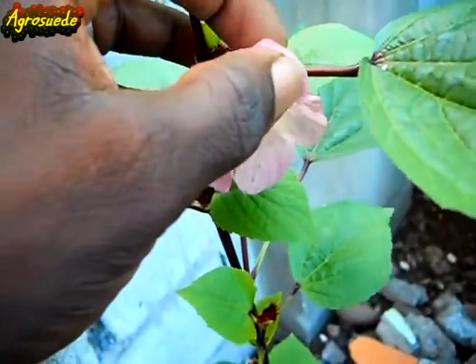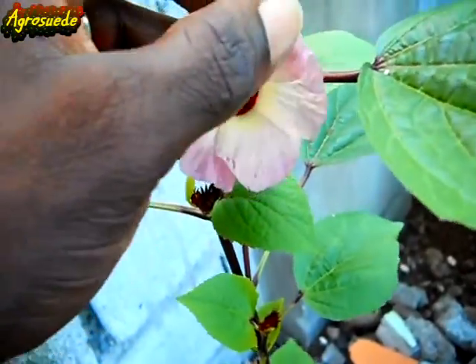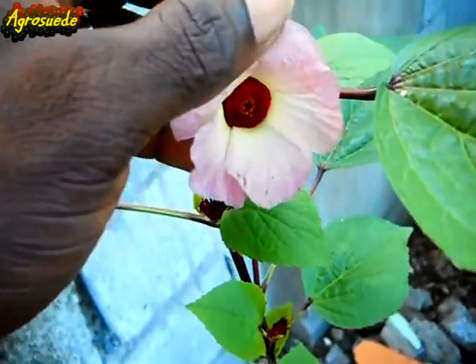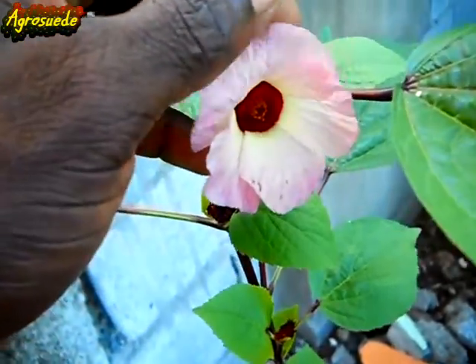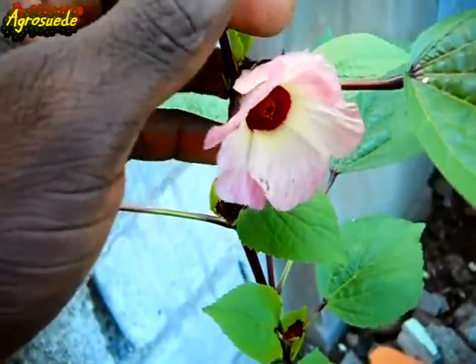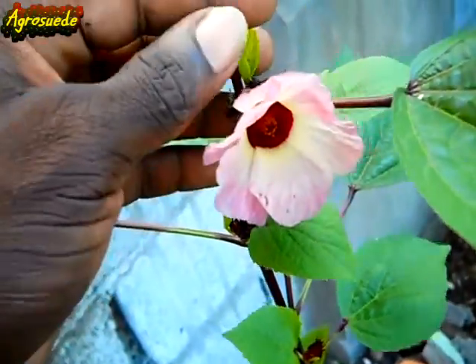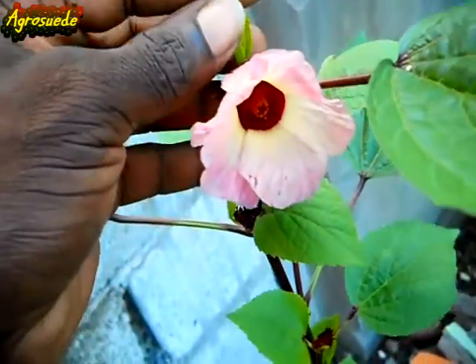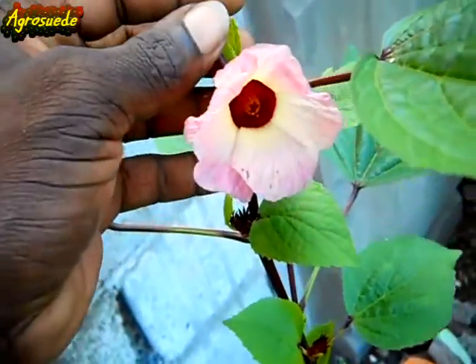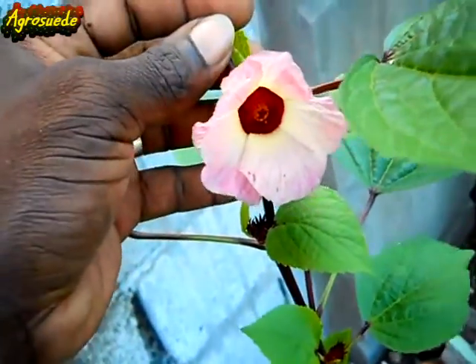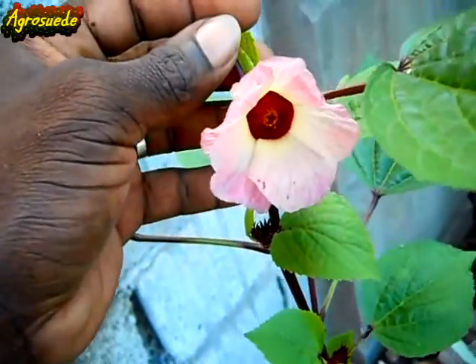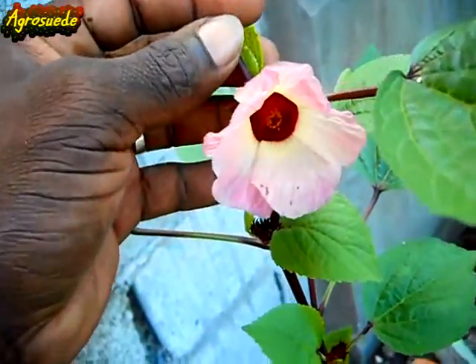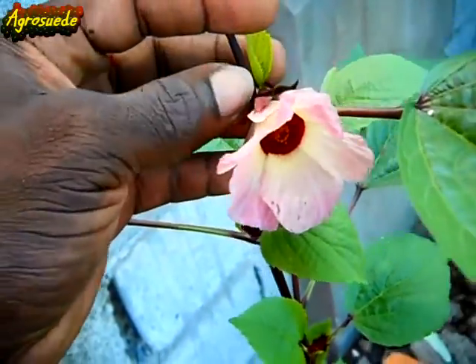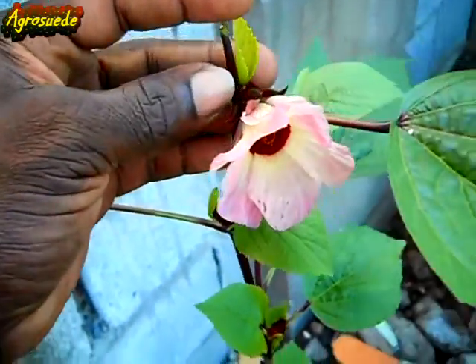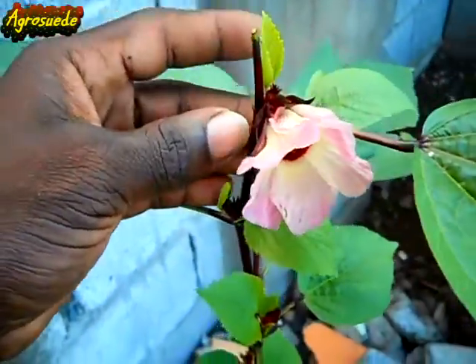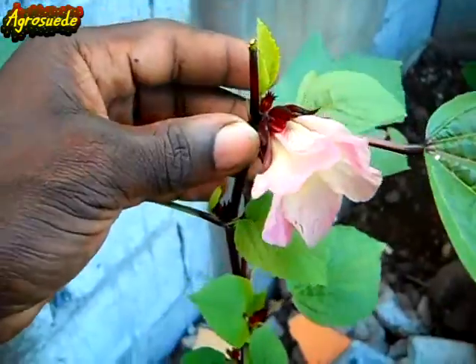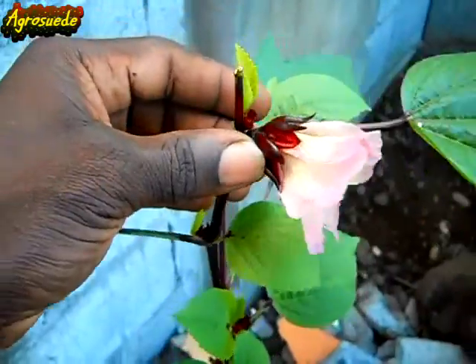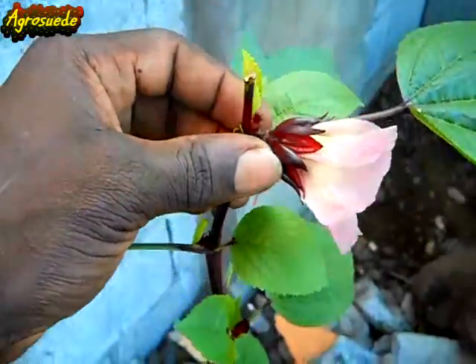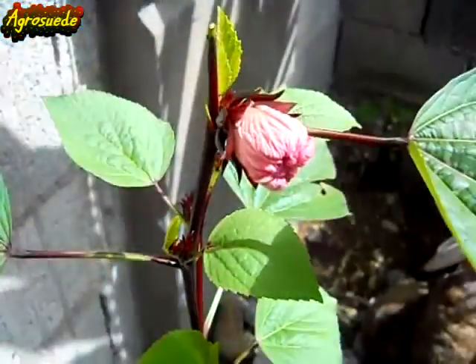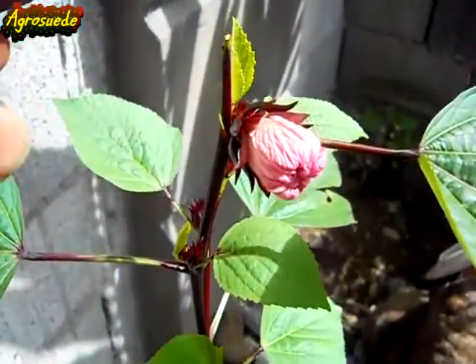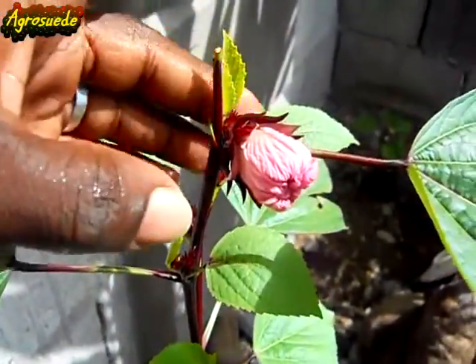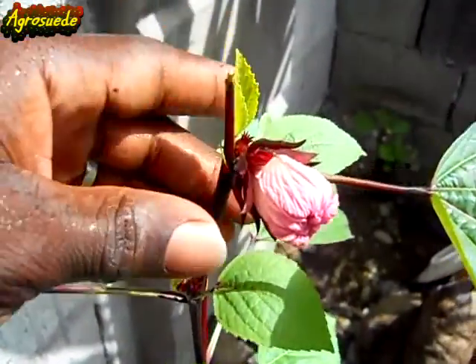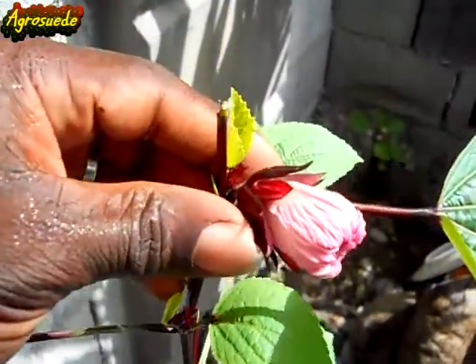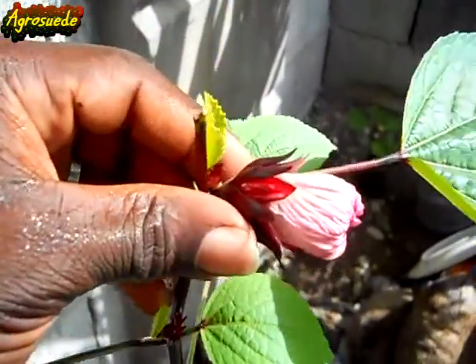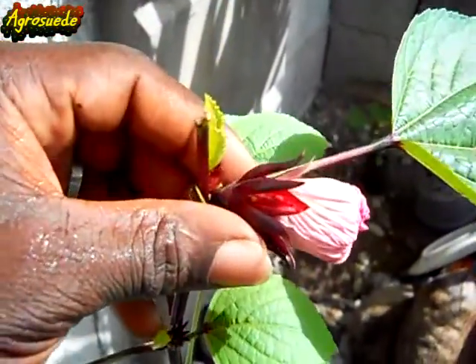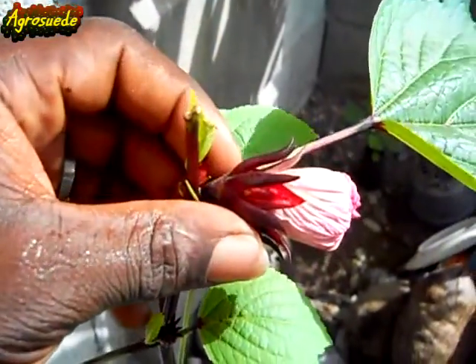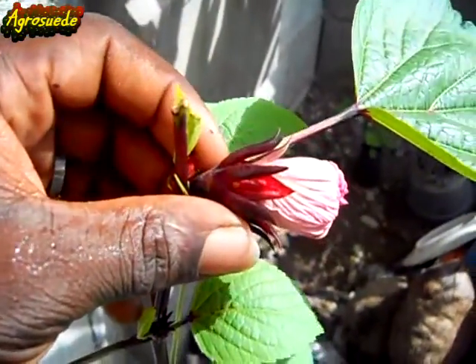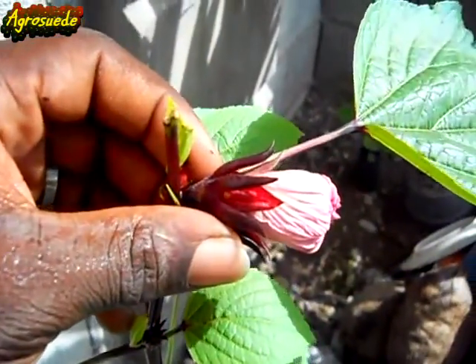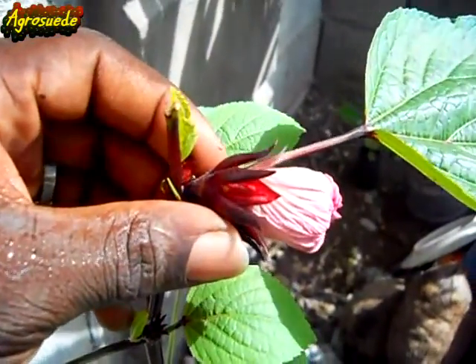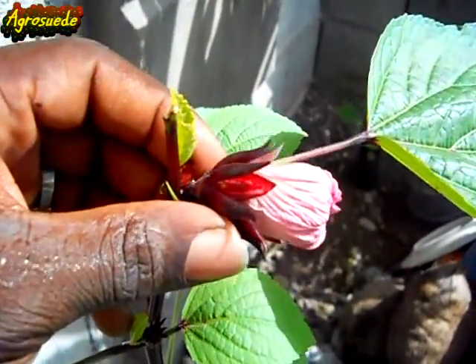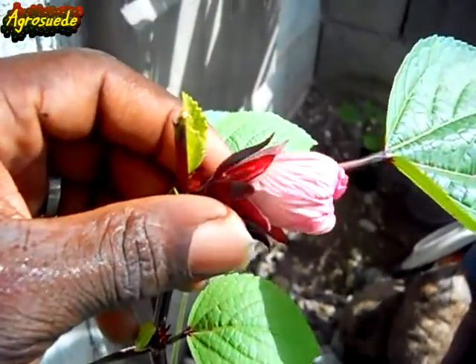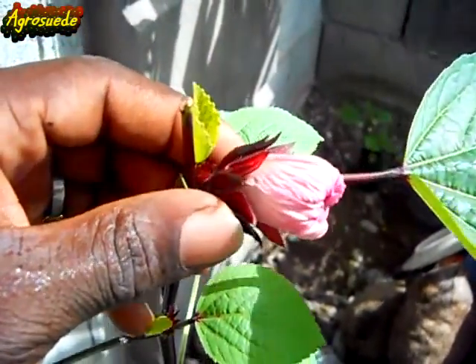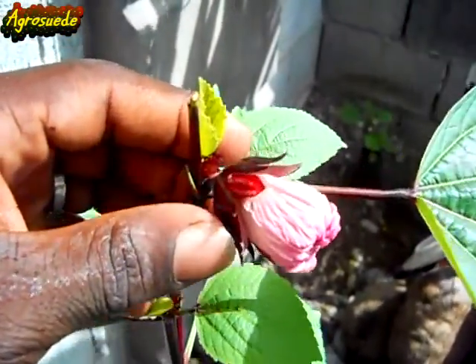This is the first flower from the morning in the garden. As you can see, the flower opened in the morning and now it's closing midday.